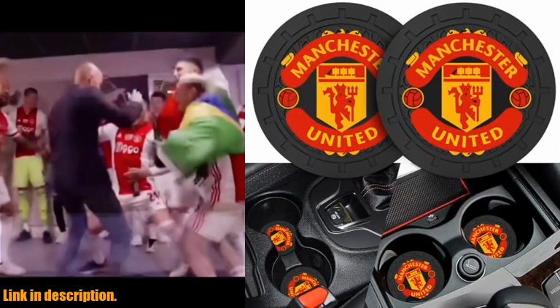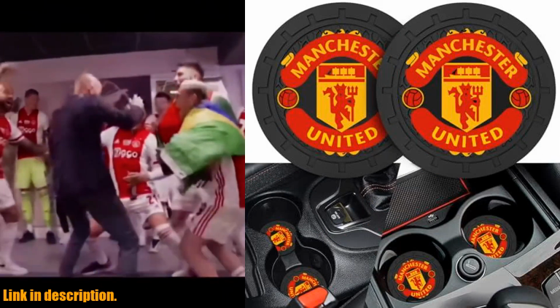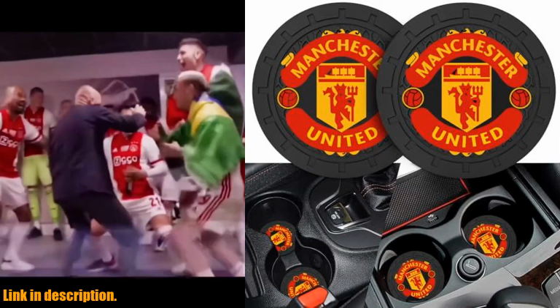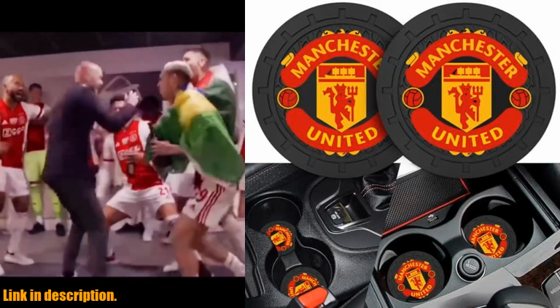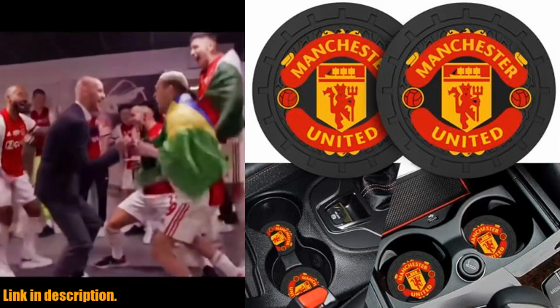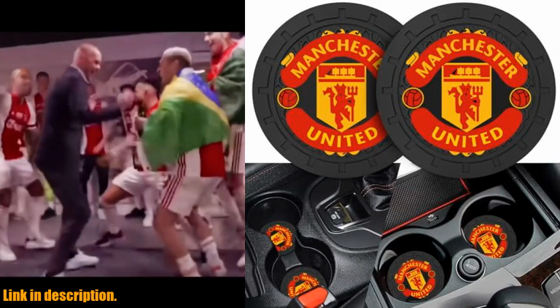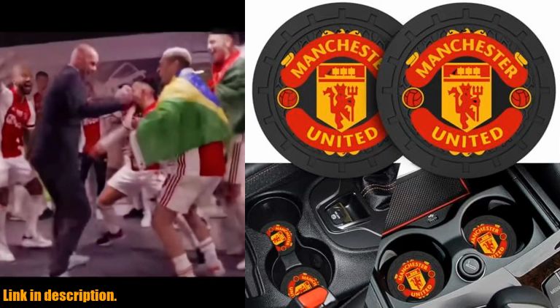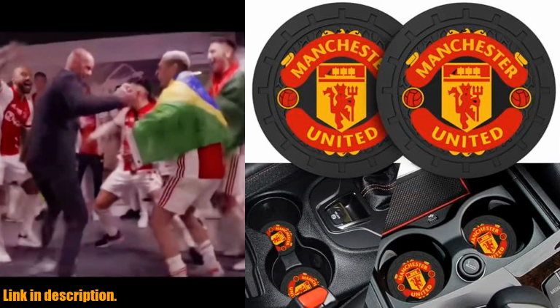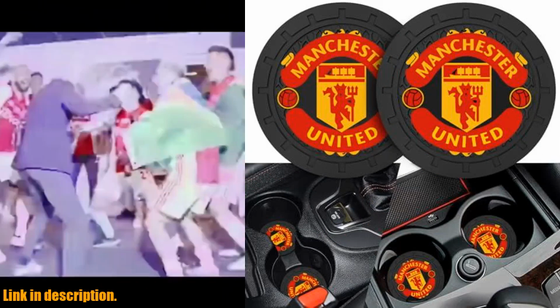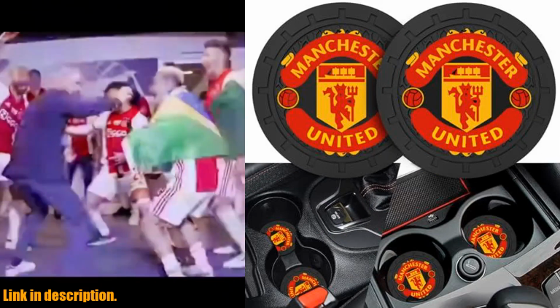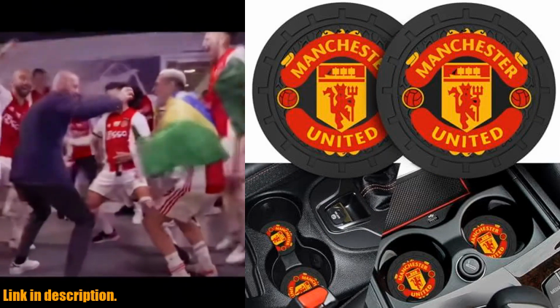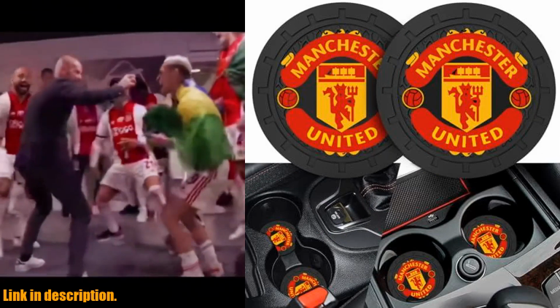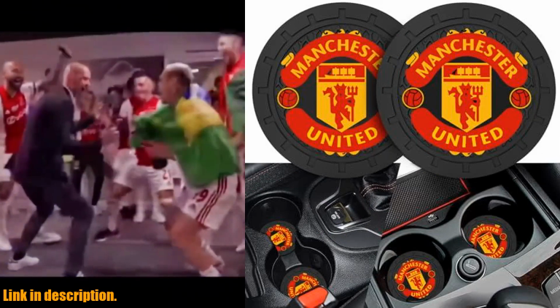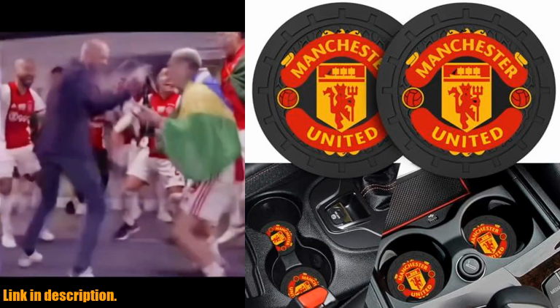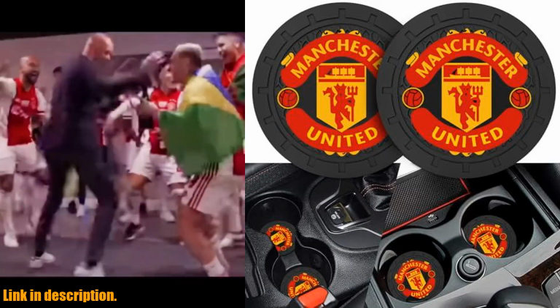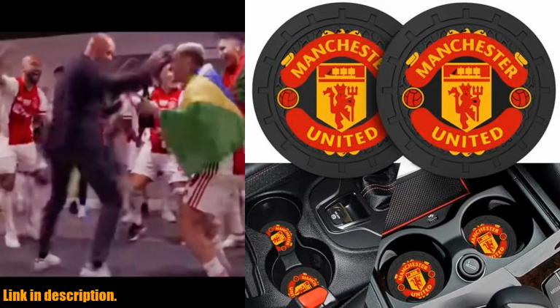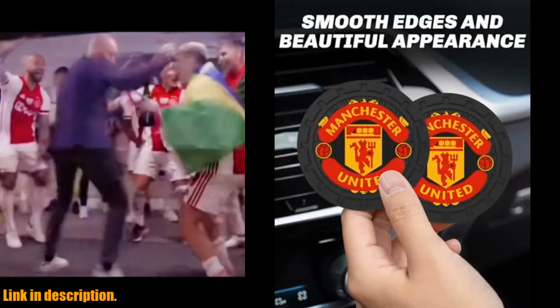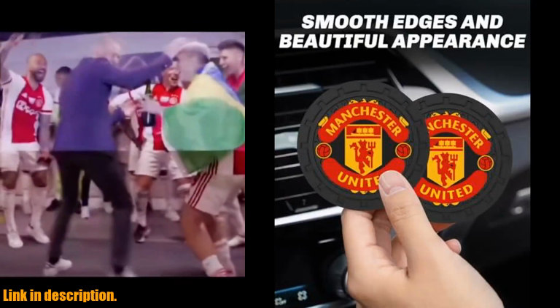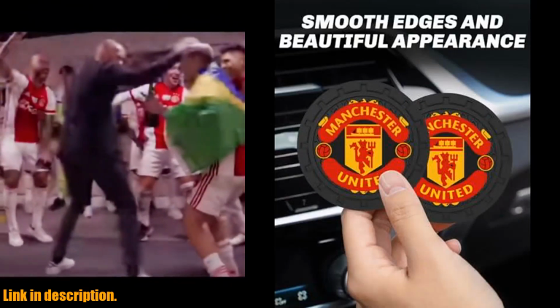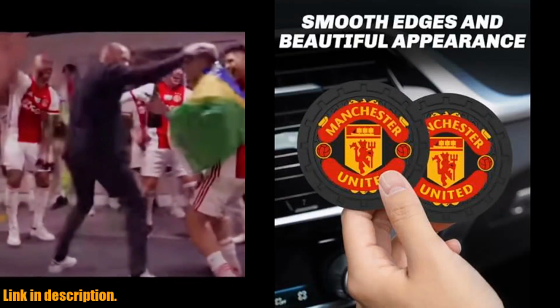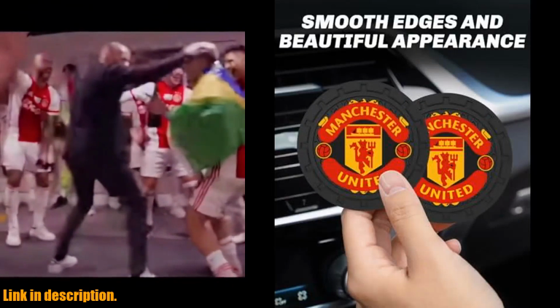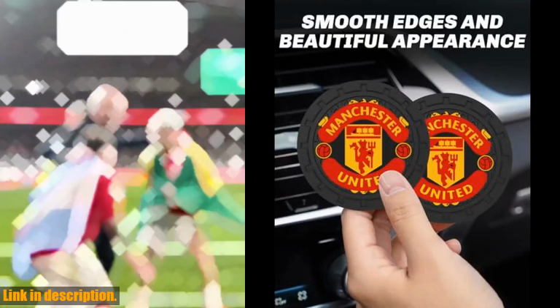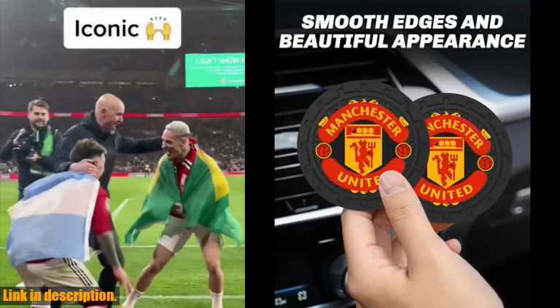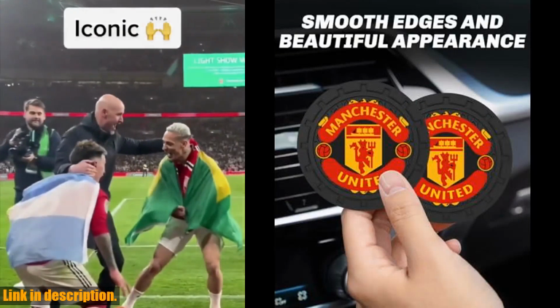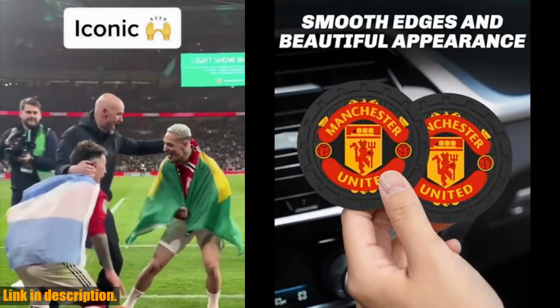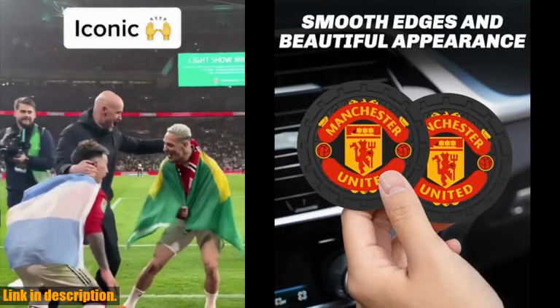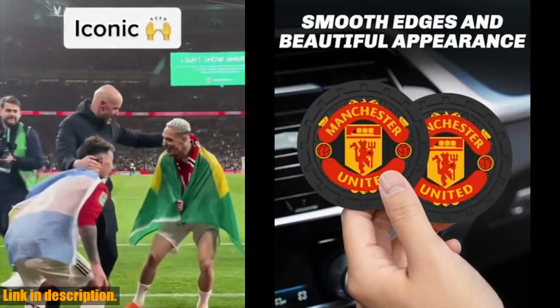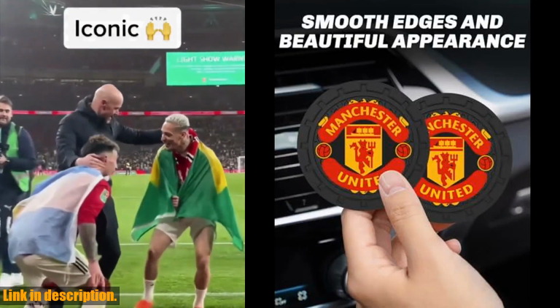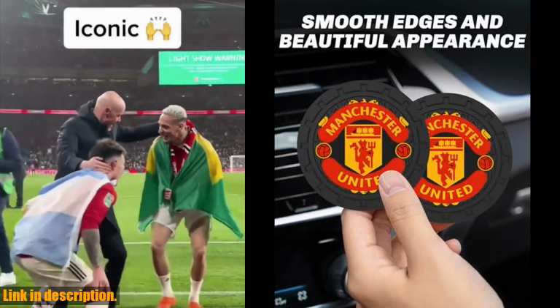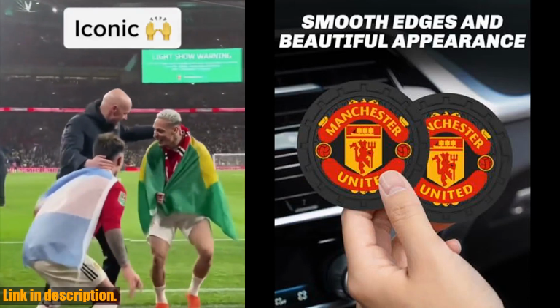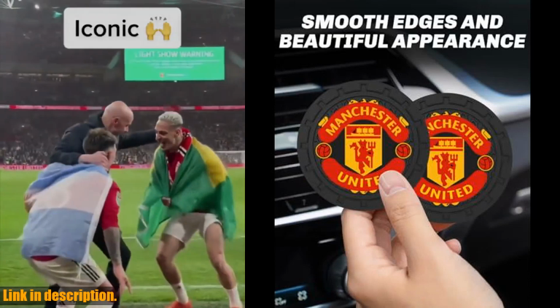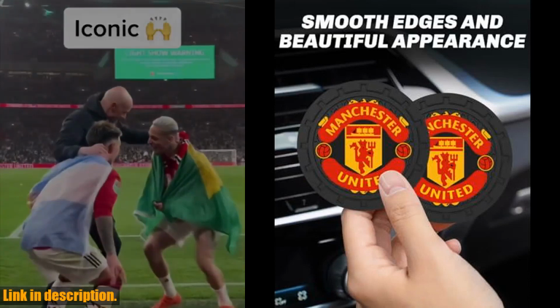These stylish coasters come in classic black and white colors, with the Manchester United logo in the center, making them a perfect addition to your car's interior.